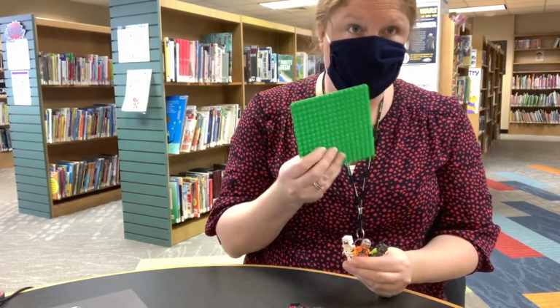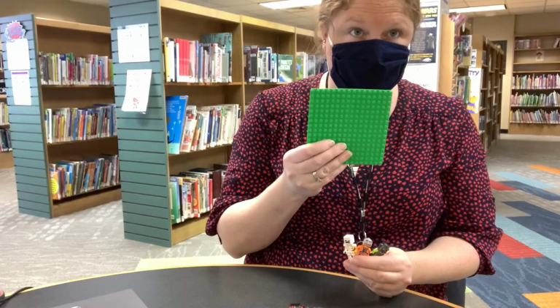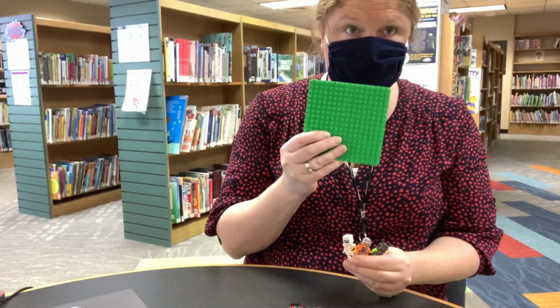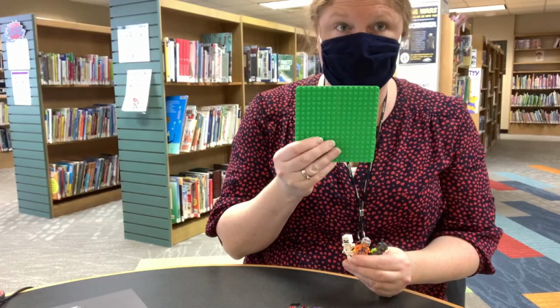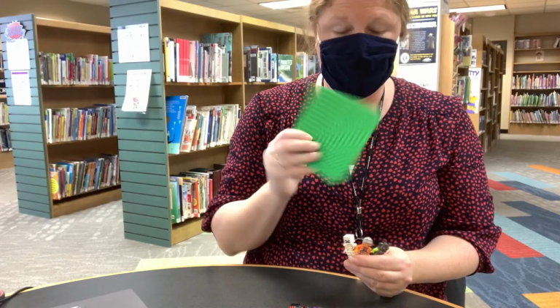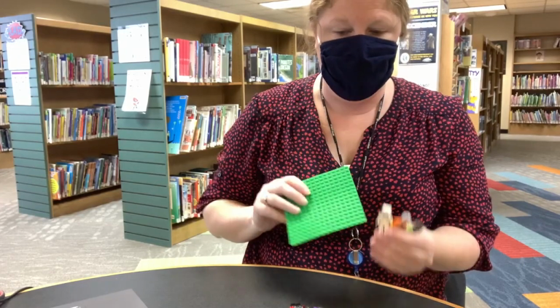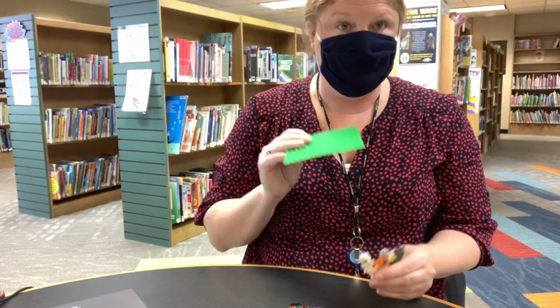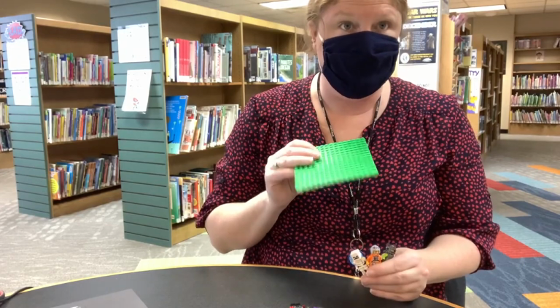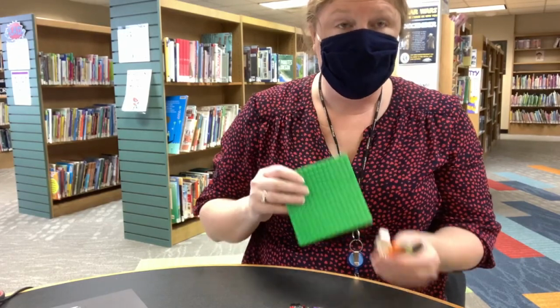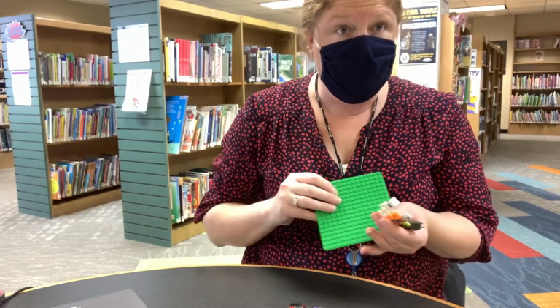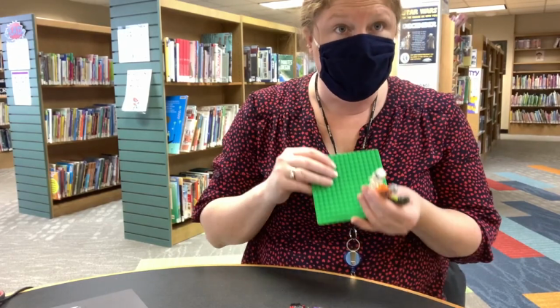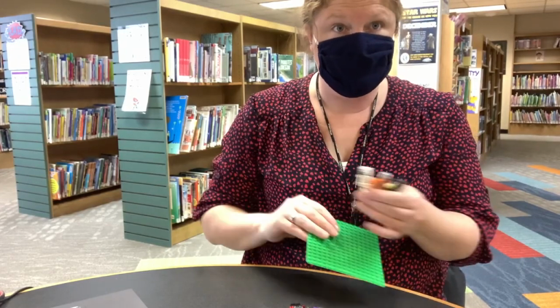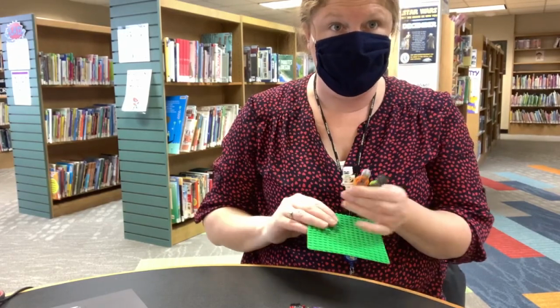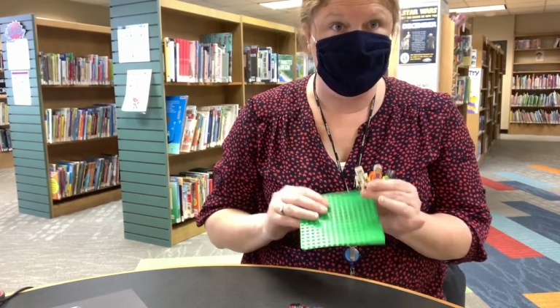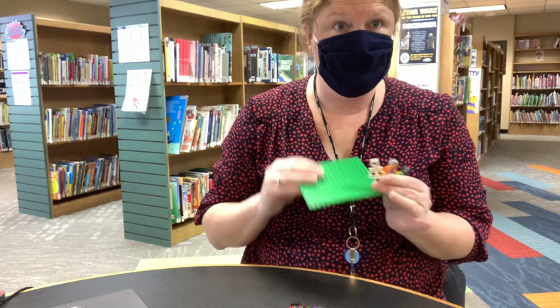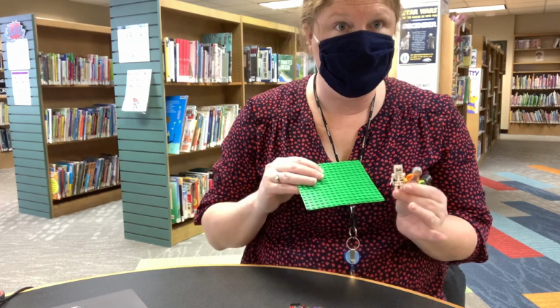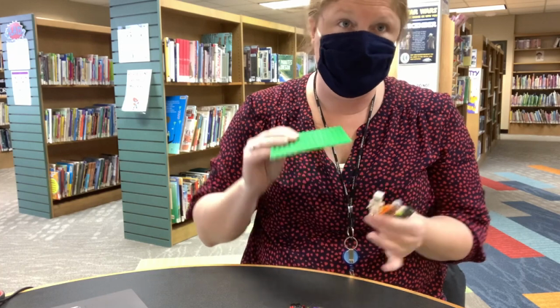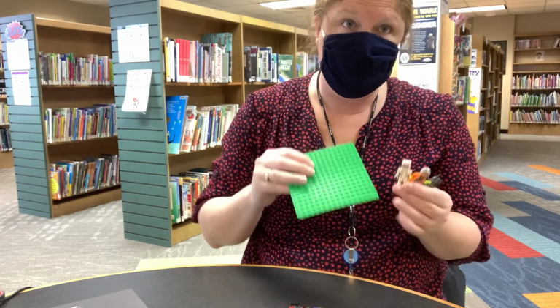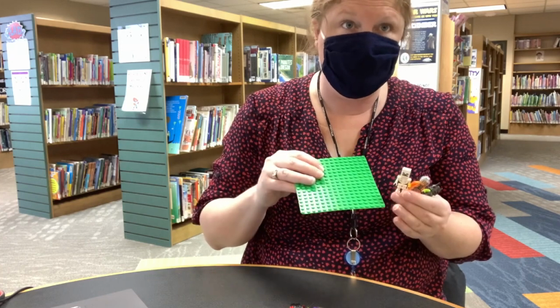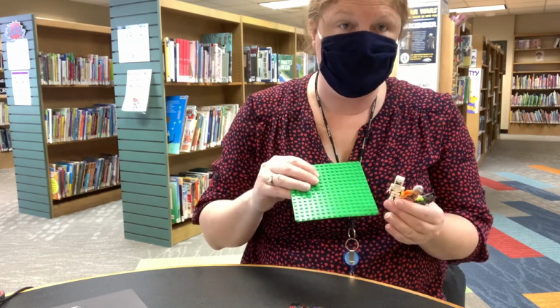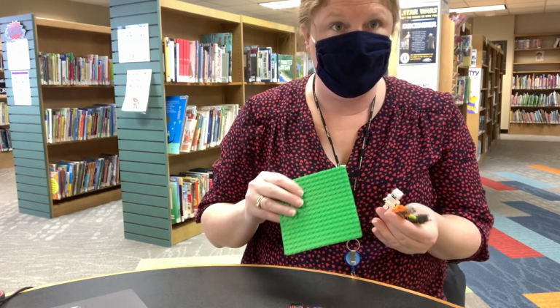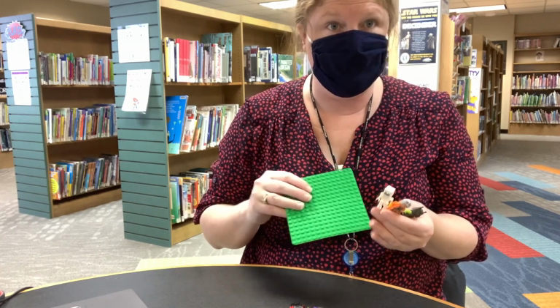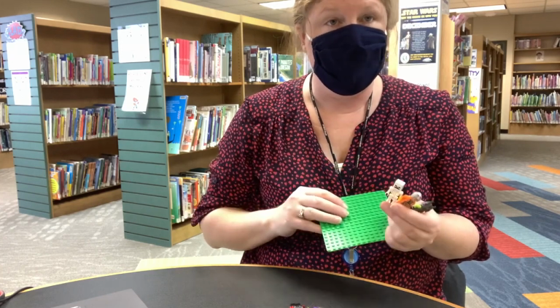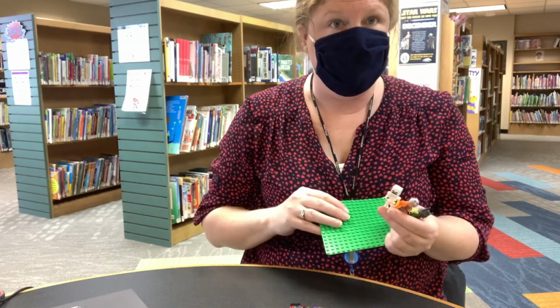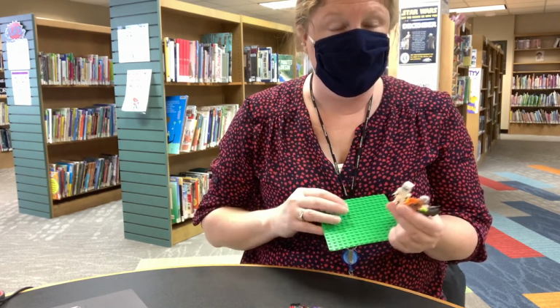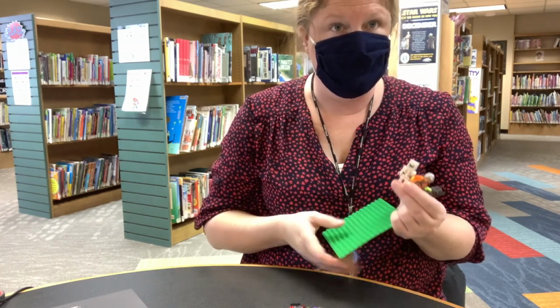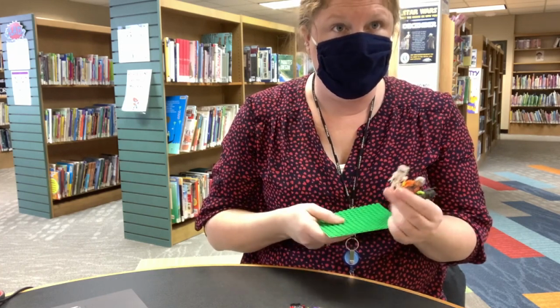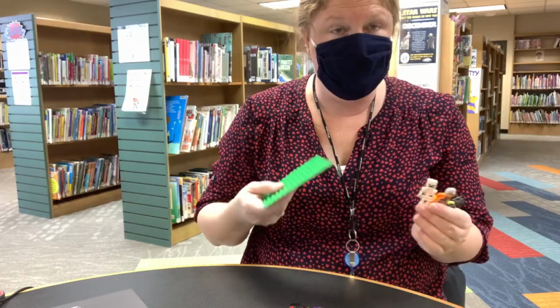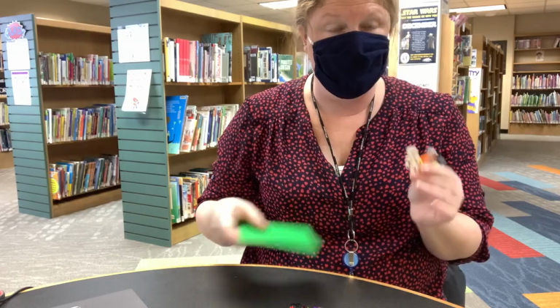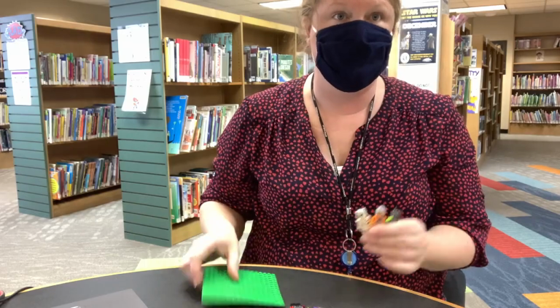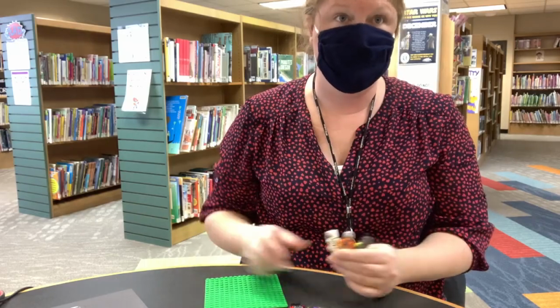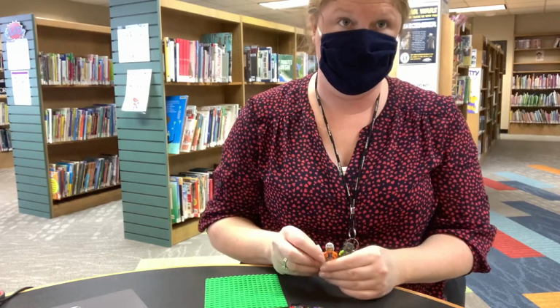Take a little plate, build a scene, and take pictures of them doing stuff in their own little scene or their world. That is what you will do for the minifig photo shoot challenge.